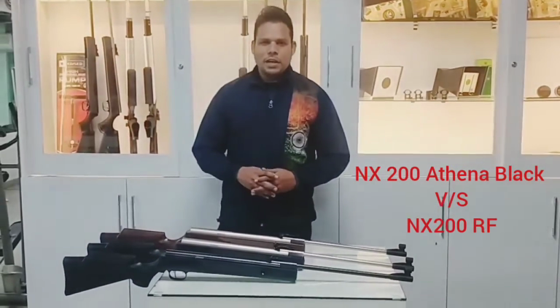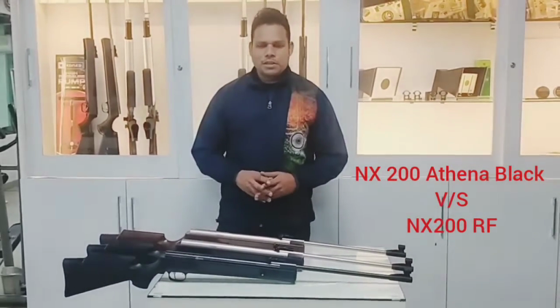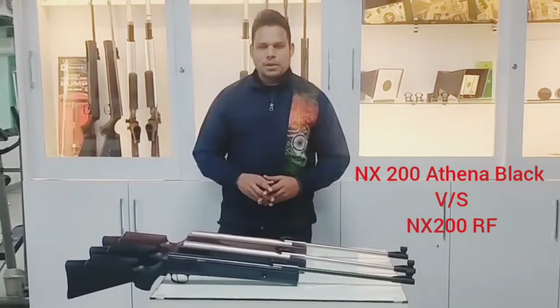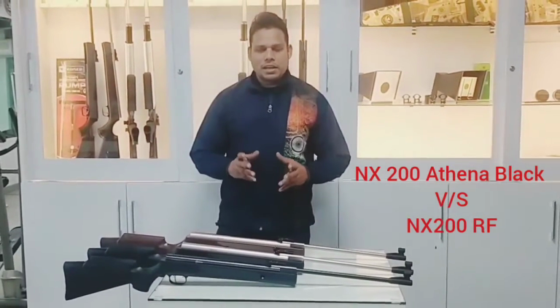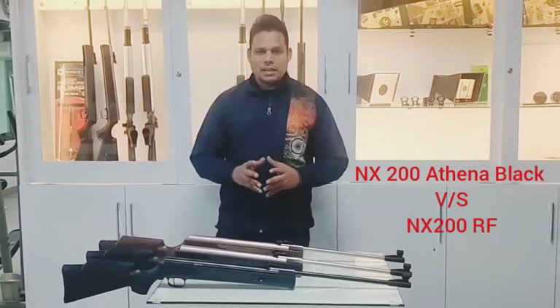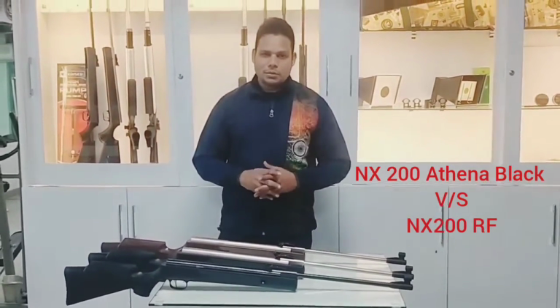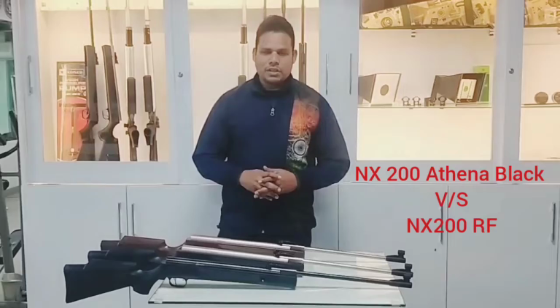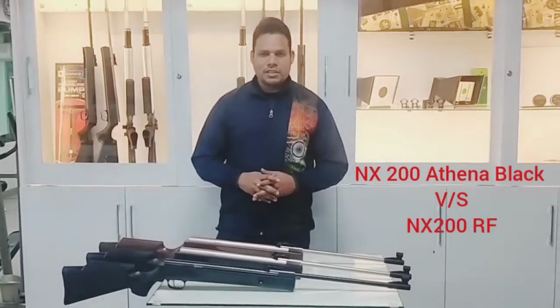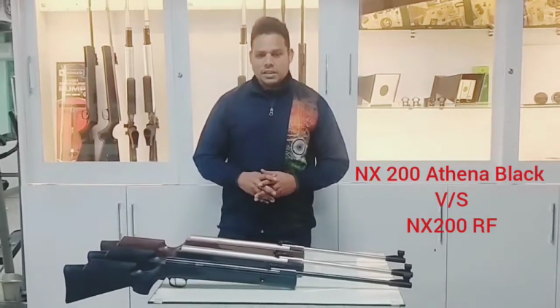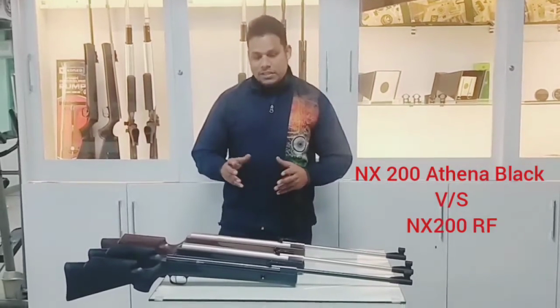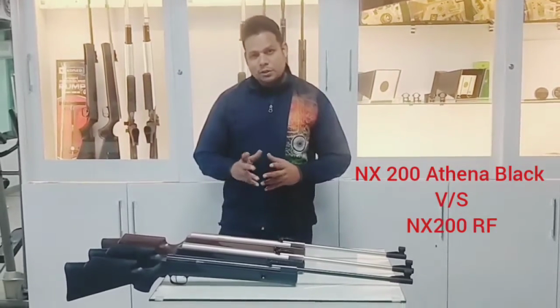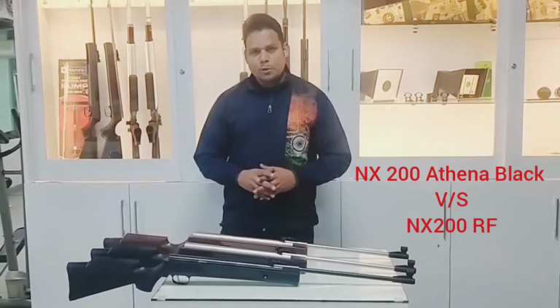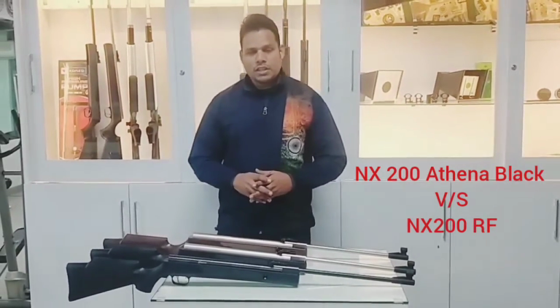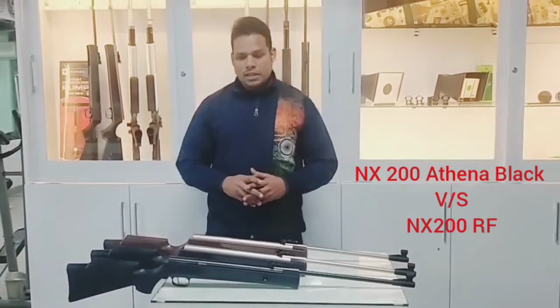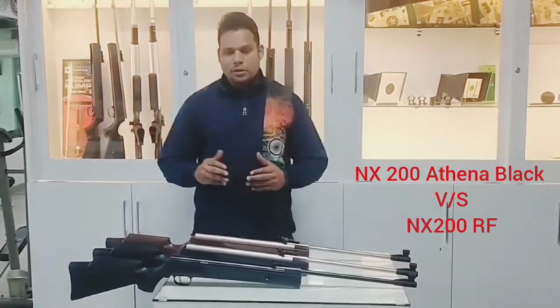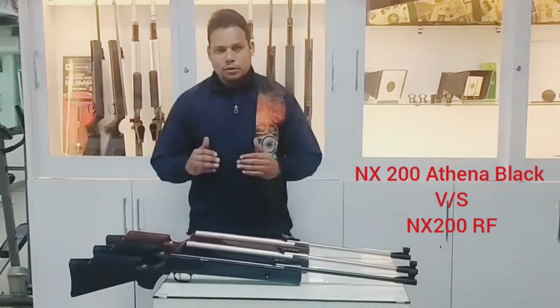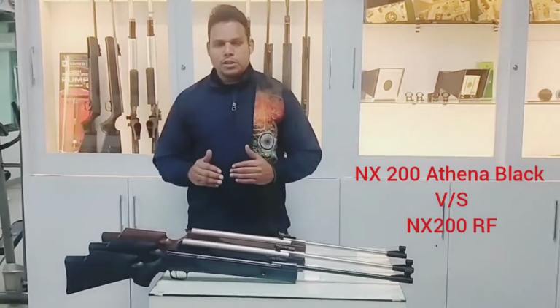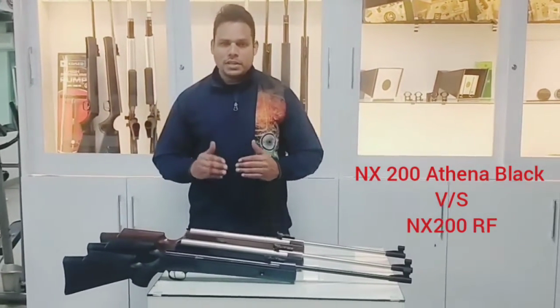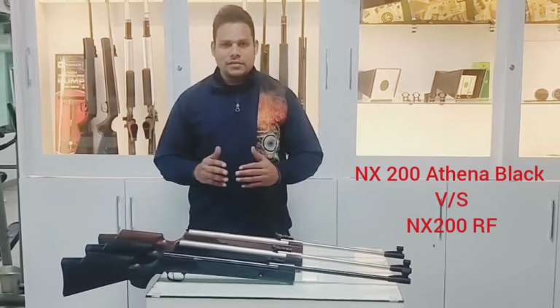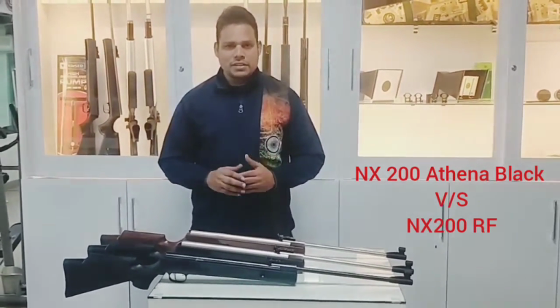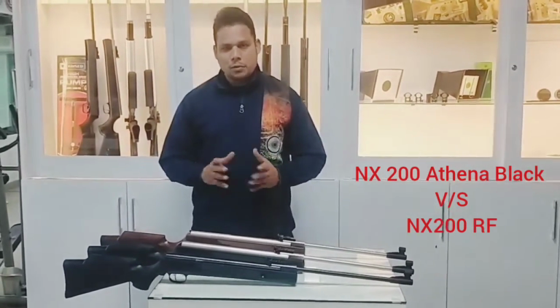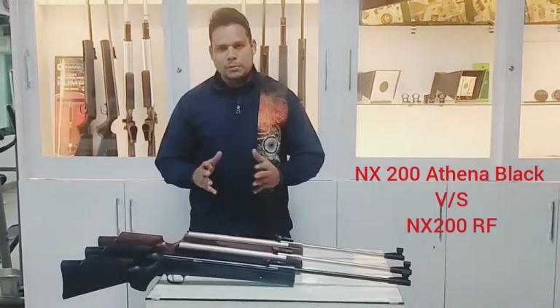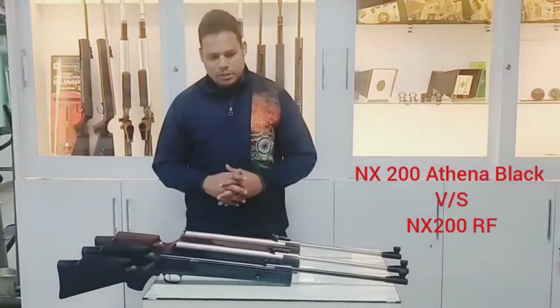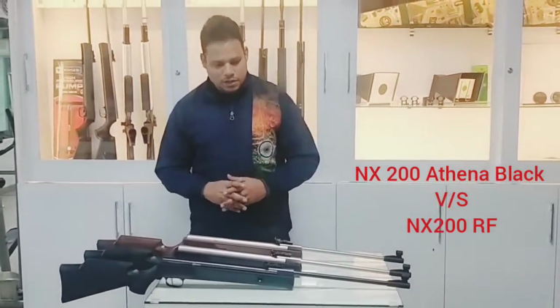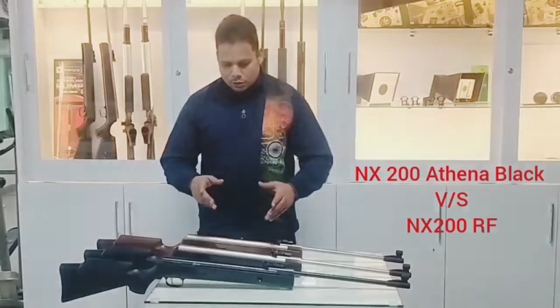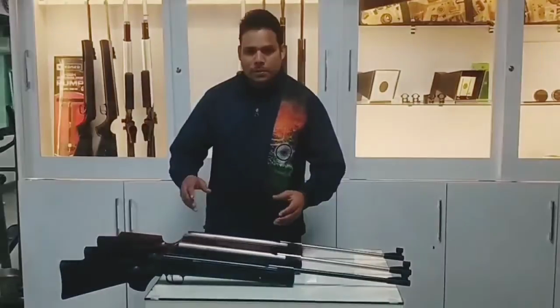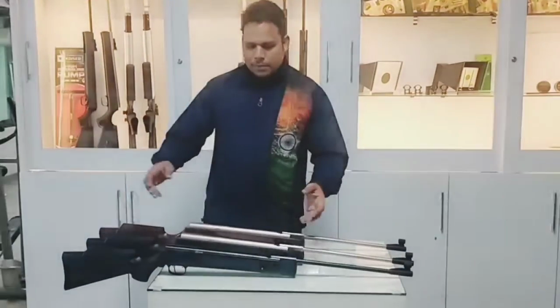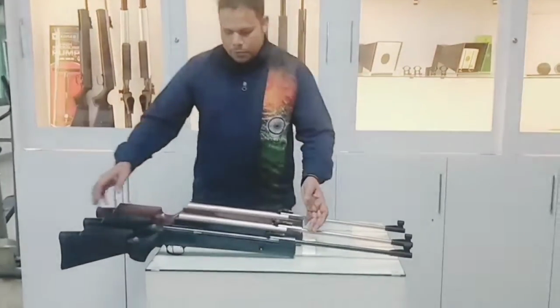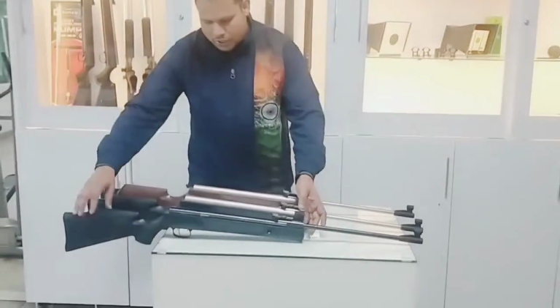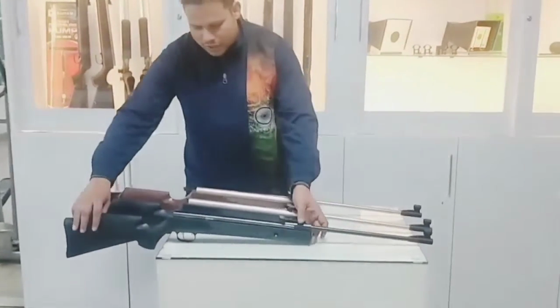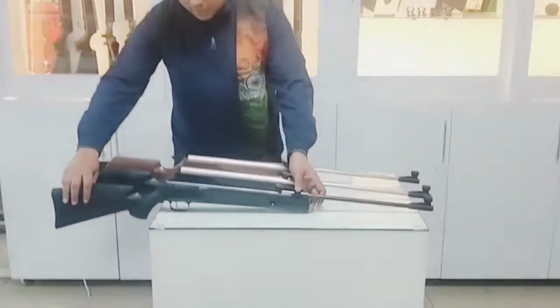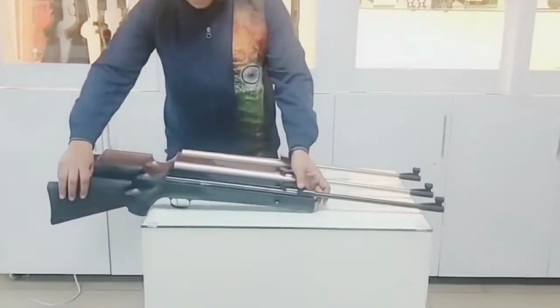I am using its model NH200 Athena. In this model, there are two models and I will tell you the difference between the two models. First, I will show you the Athena Classic.